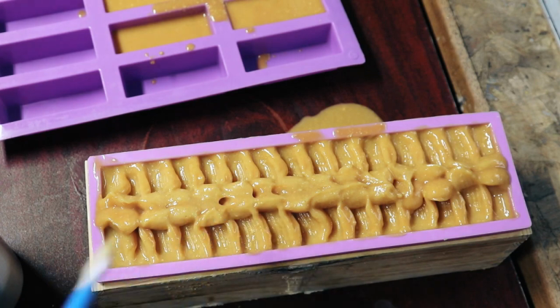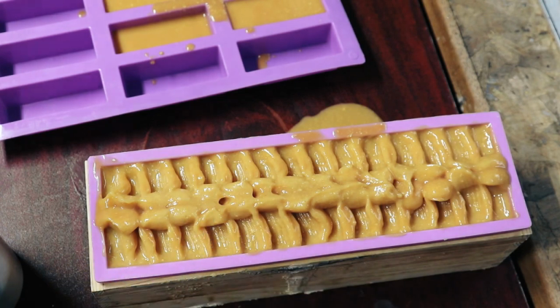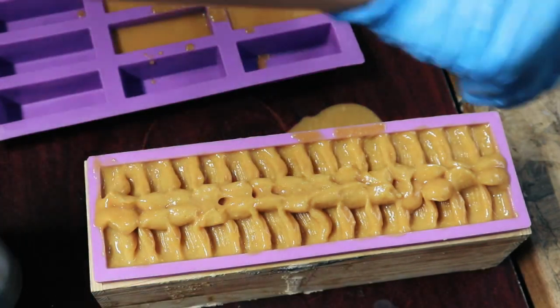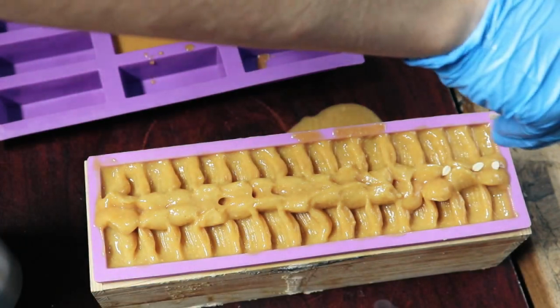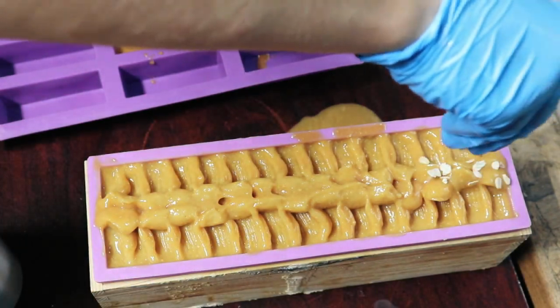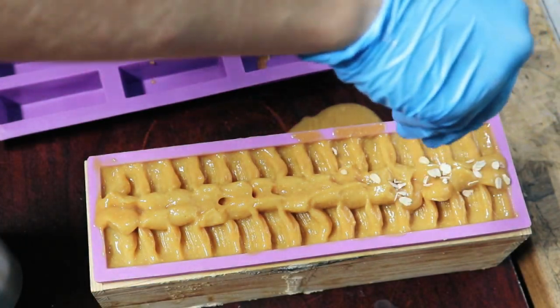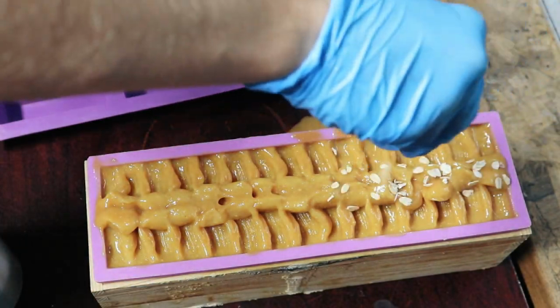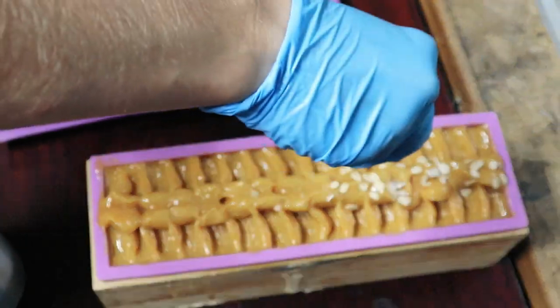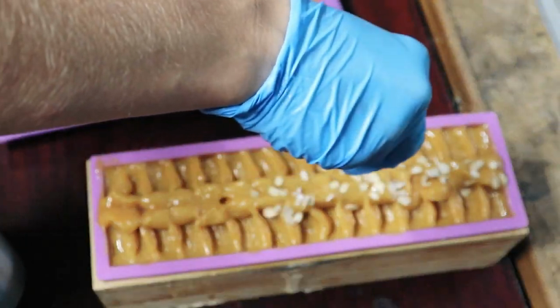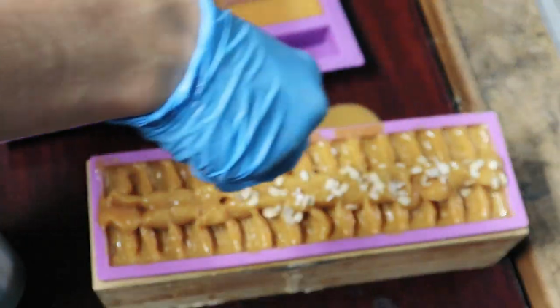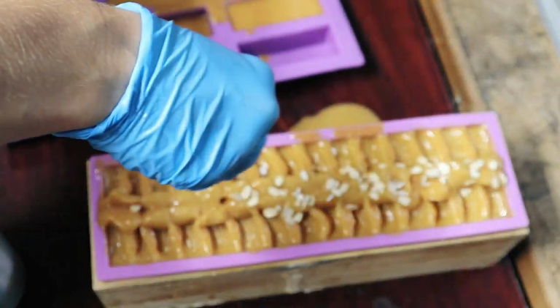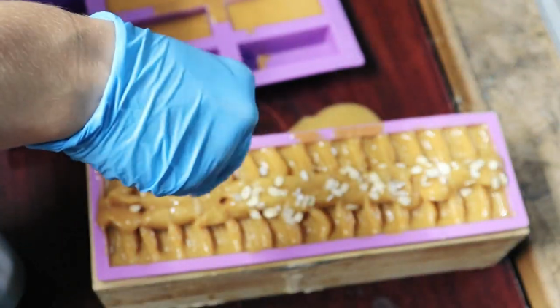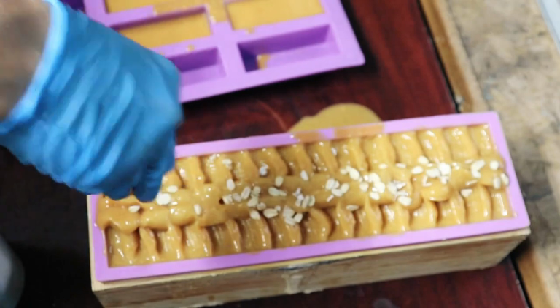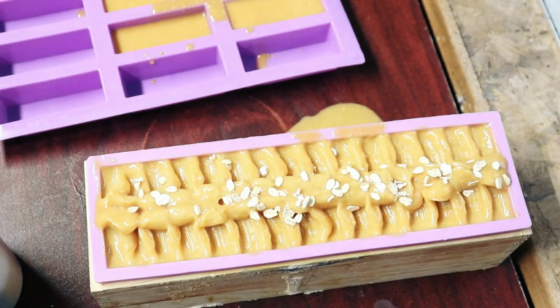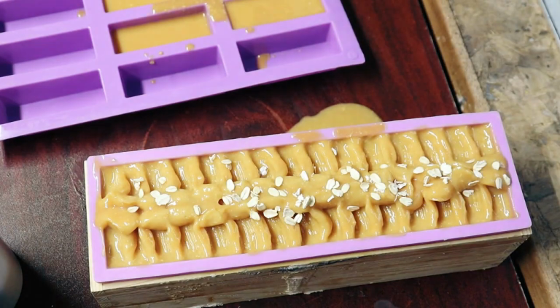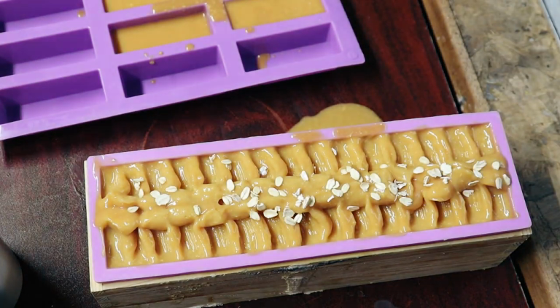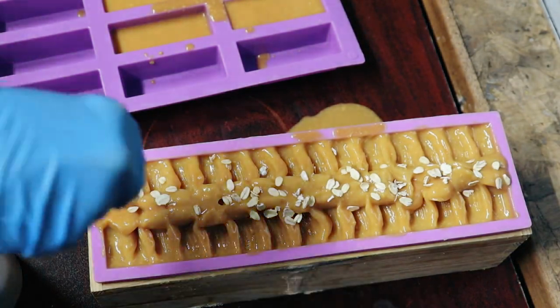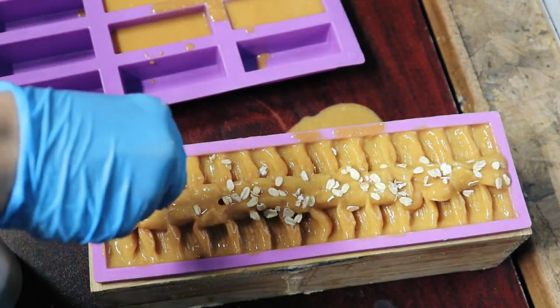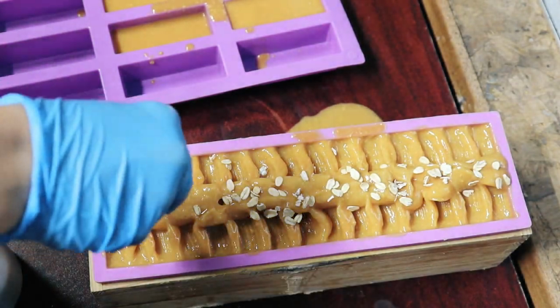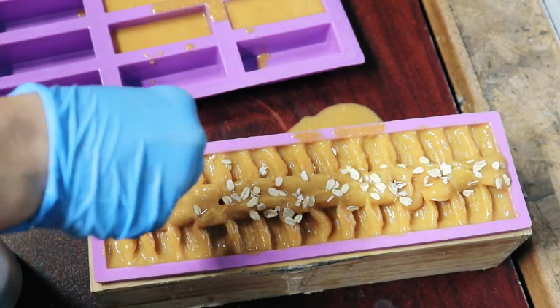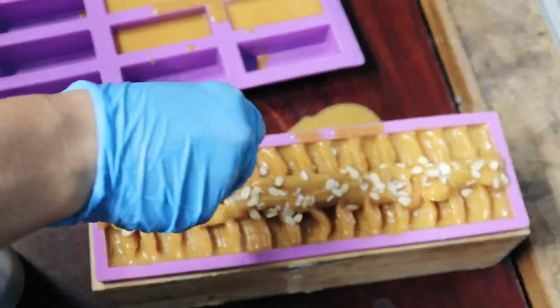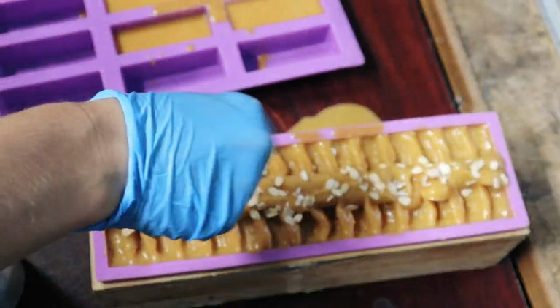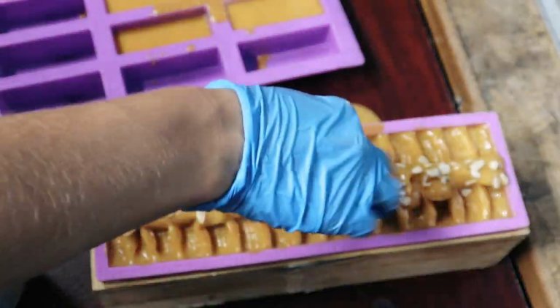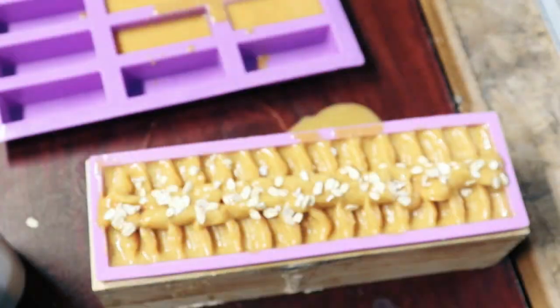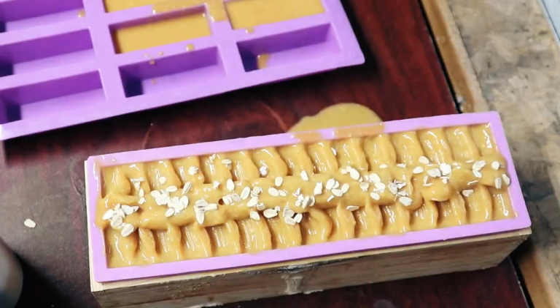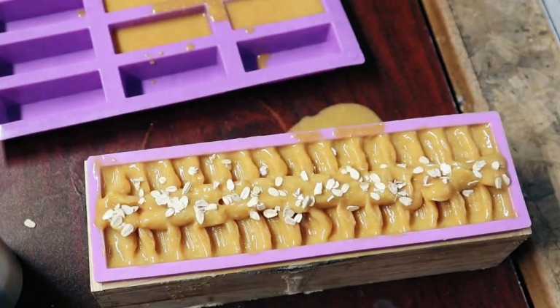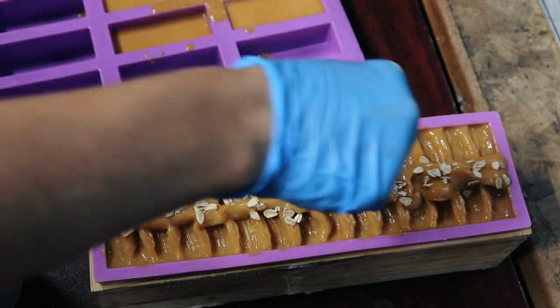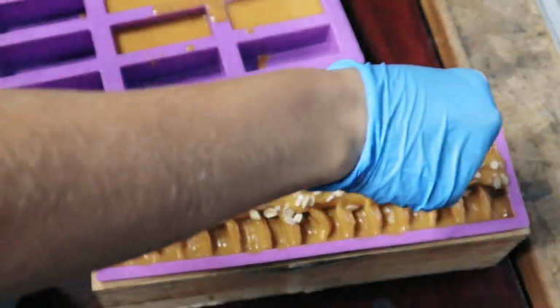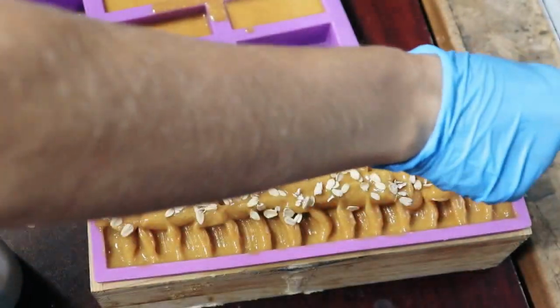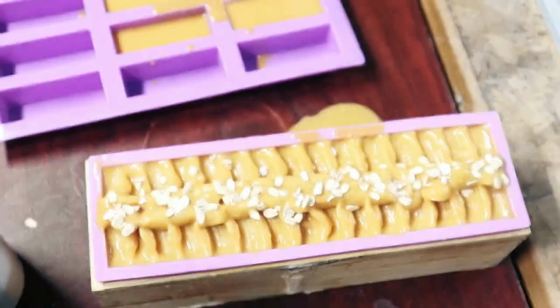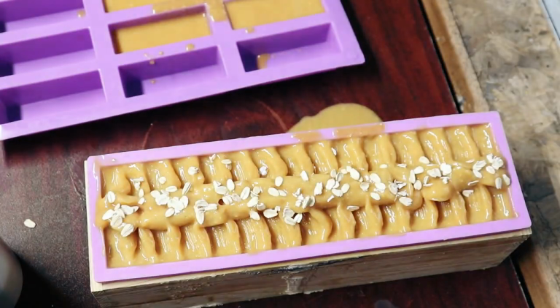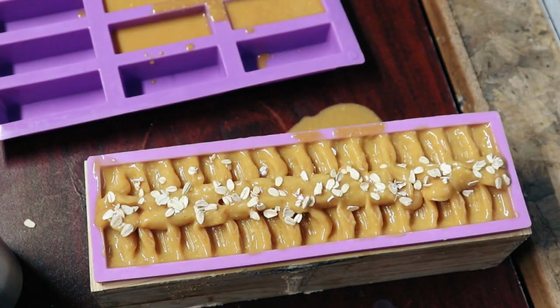I went in and sprinkled full pieces of oatmeal on the top of the soap. This is just for aesthetics and also so that people can easily identify that there is oatmeal in this soap, which is something a lot of people actually look for.